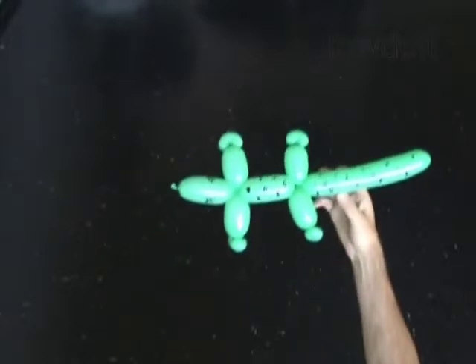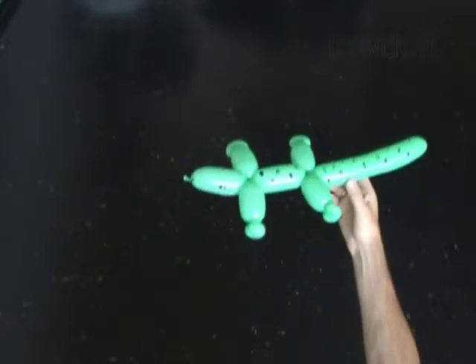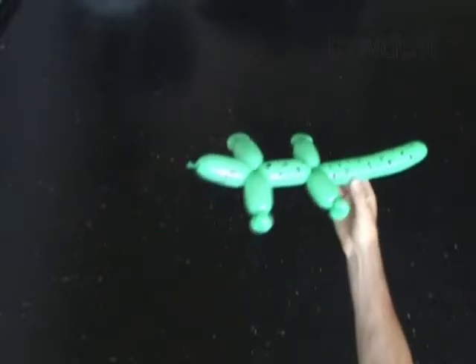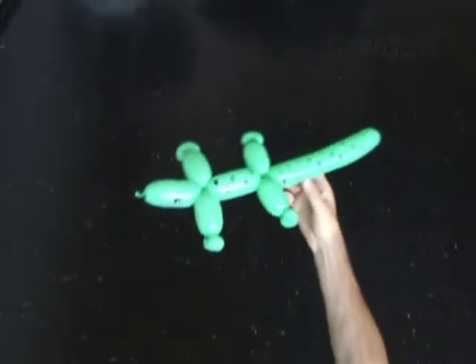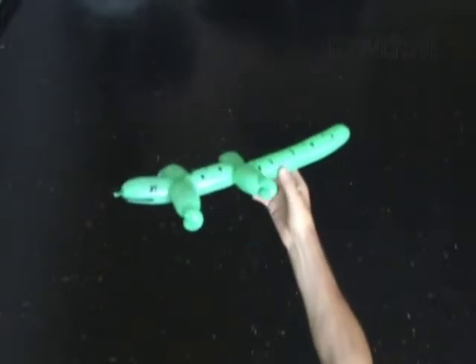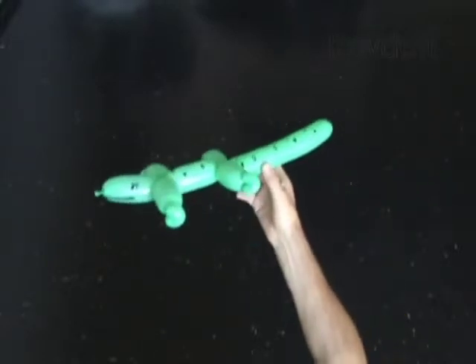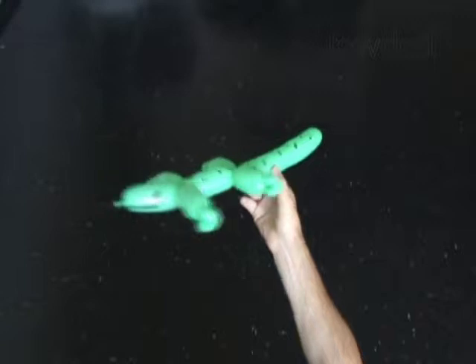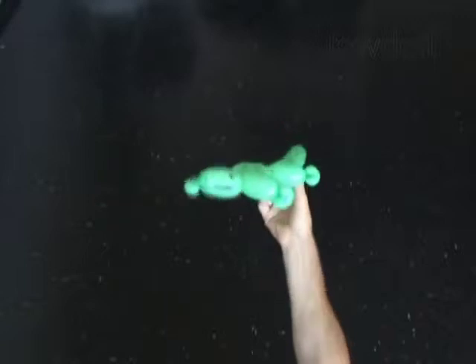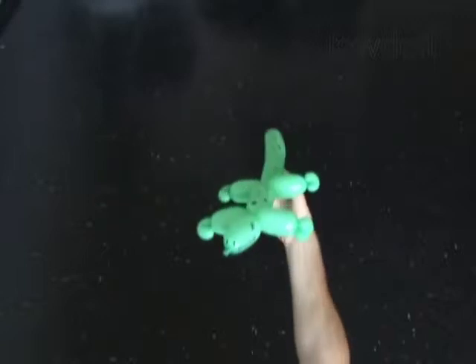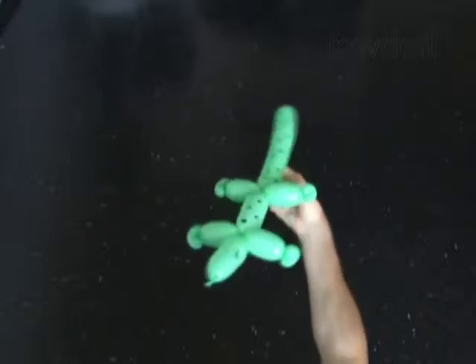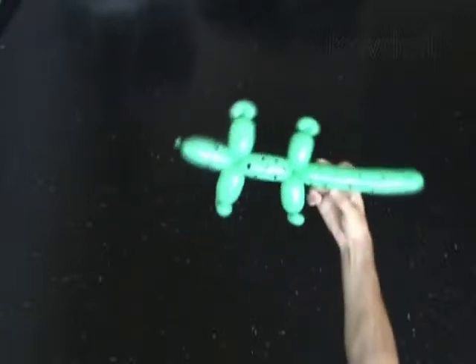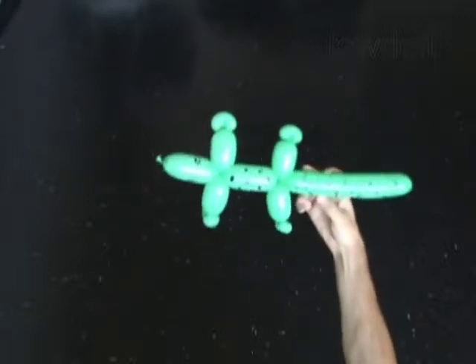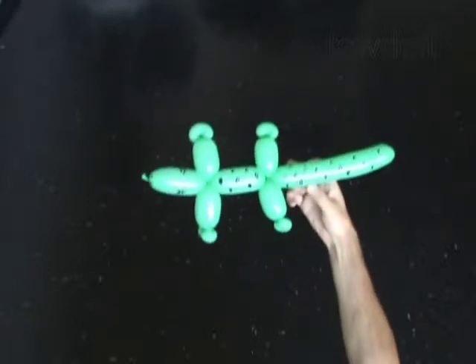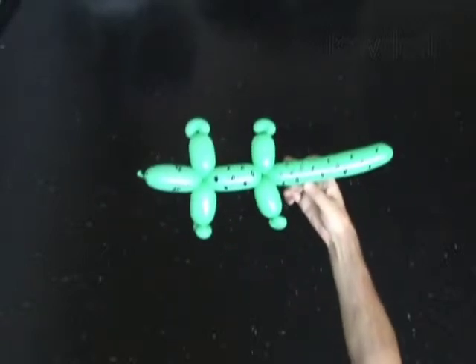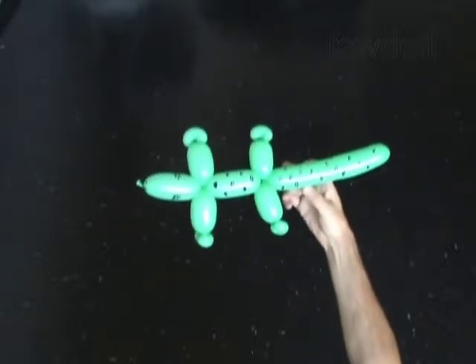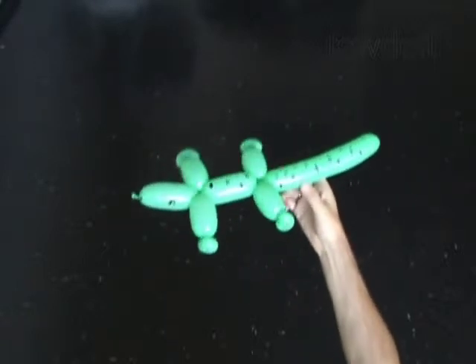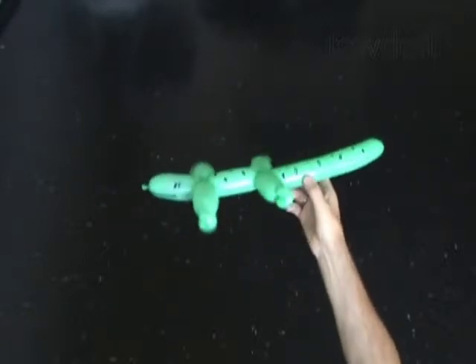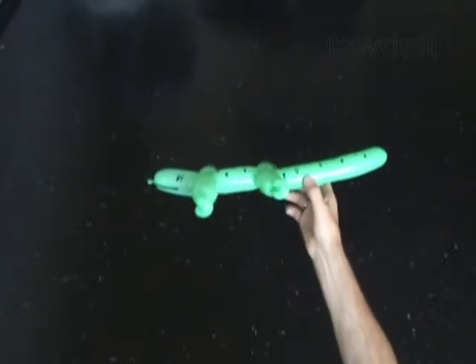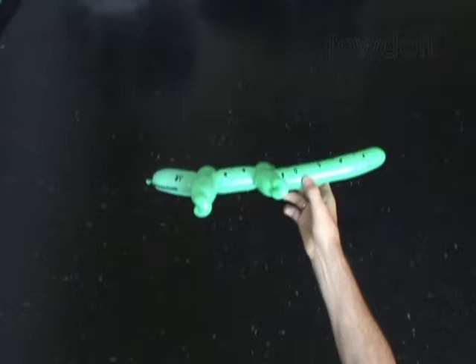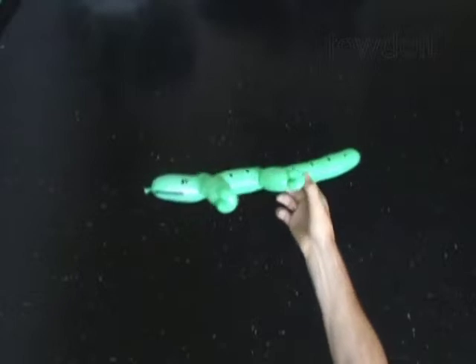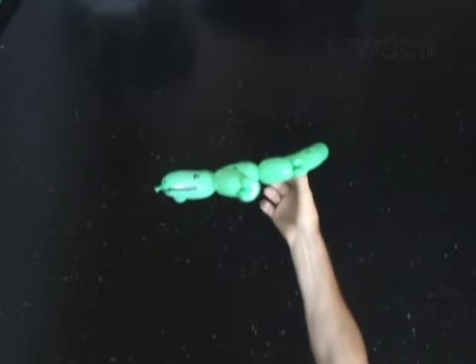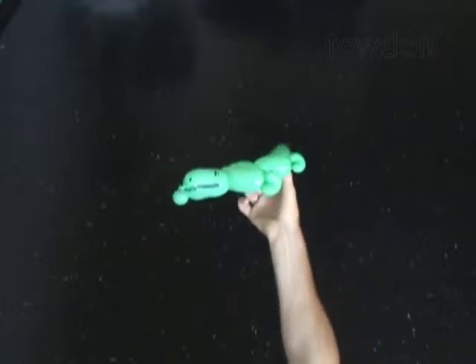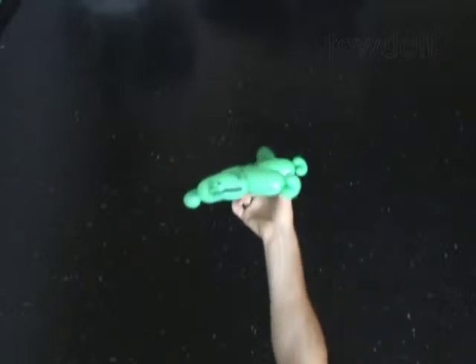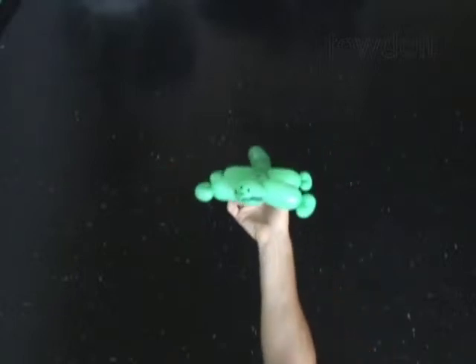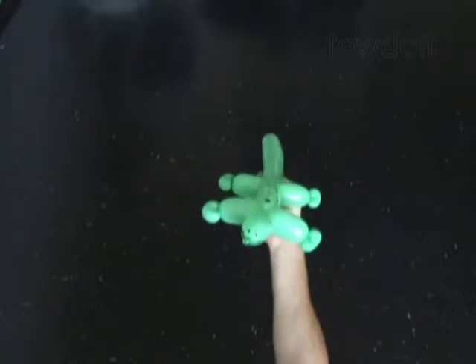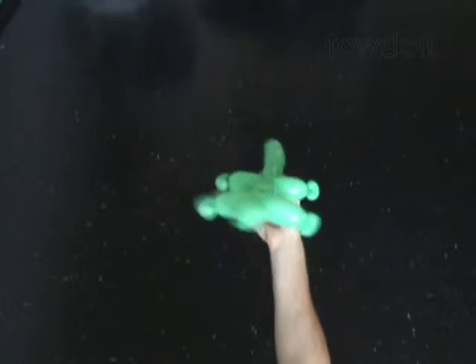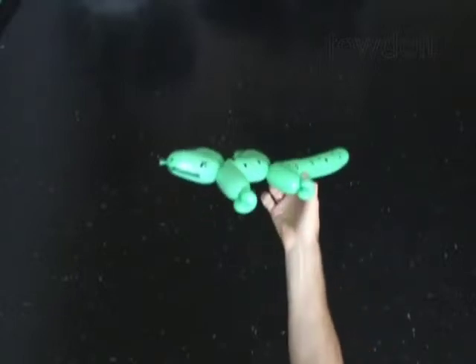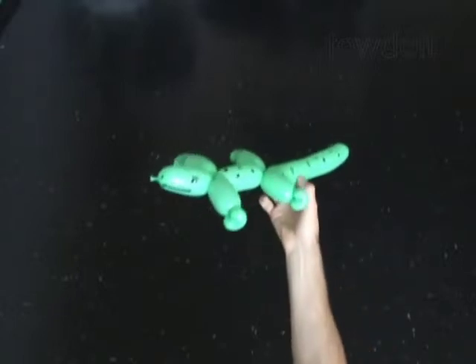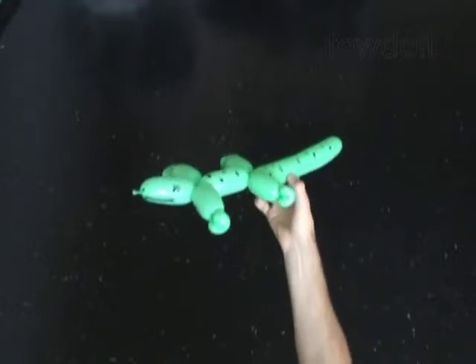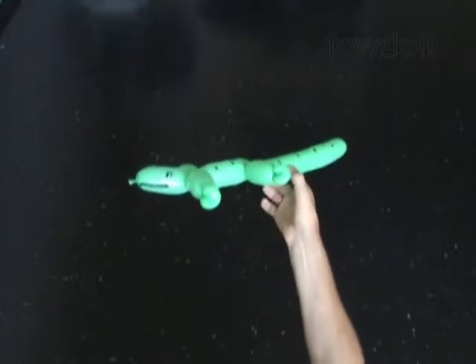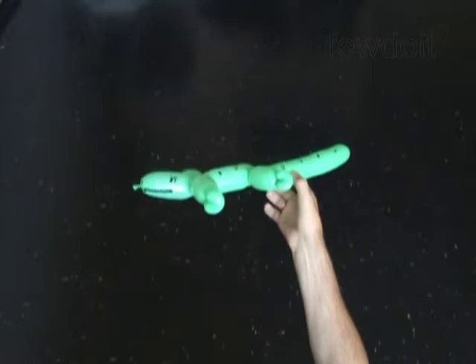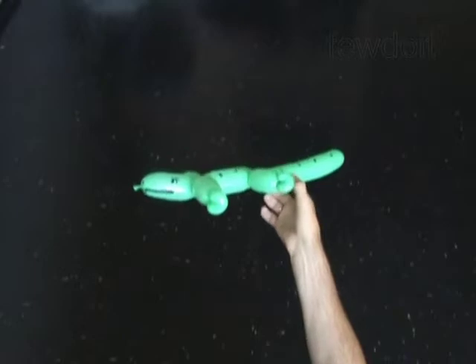Congratulations! You have made the crocodile. Have fun!